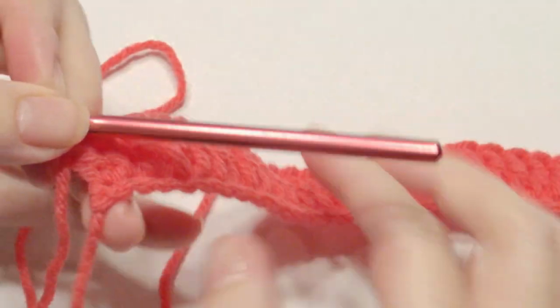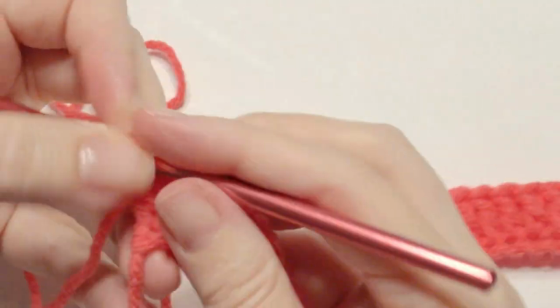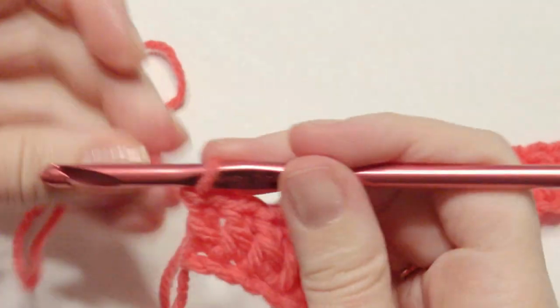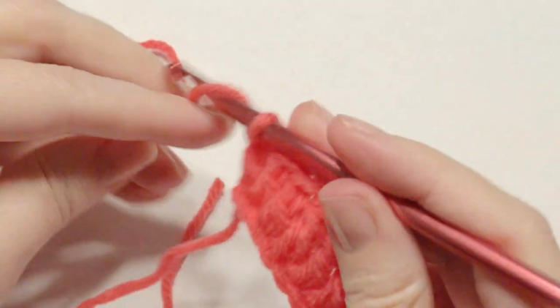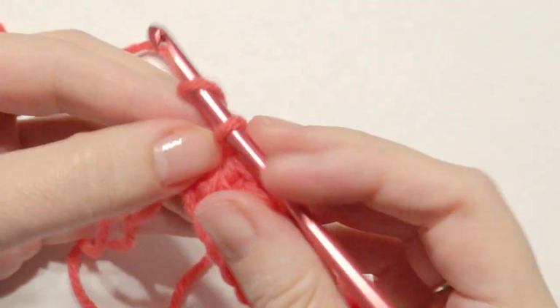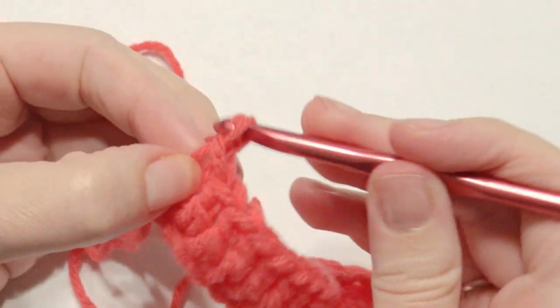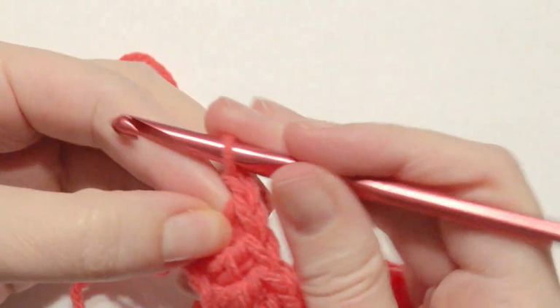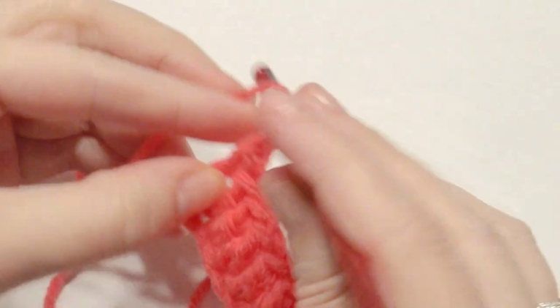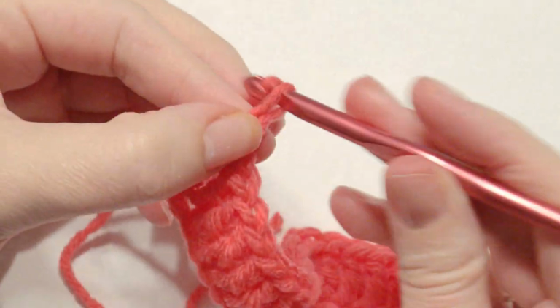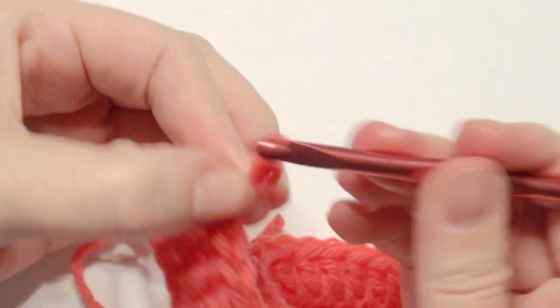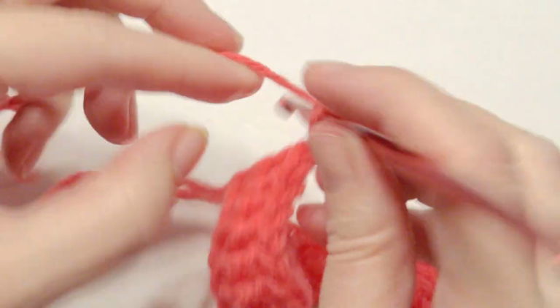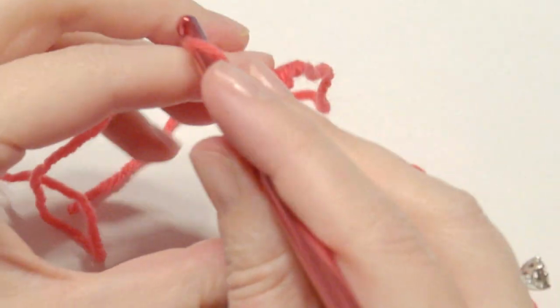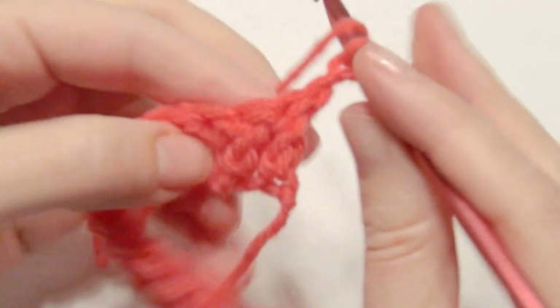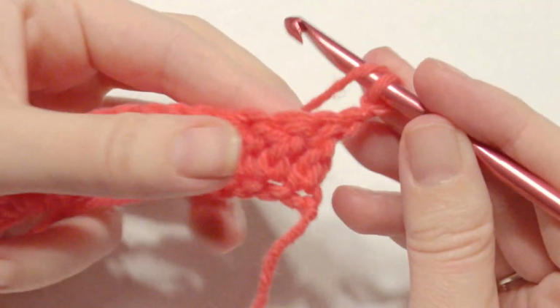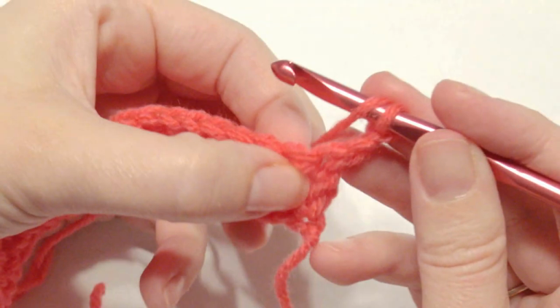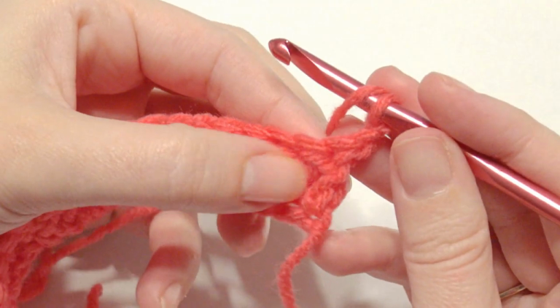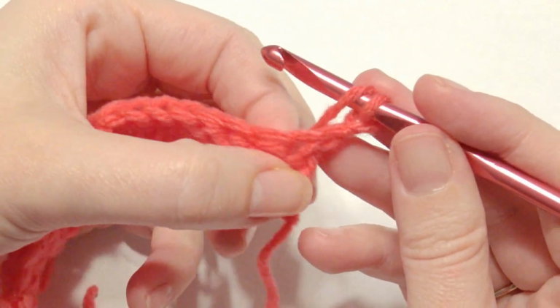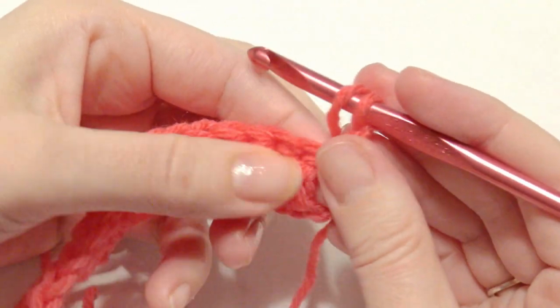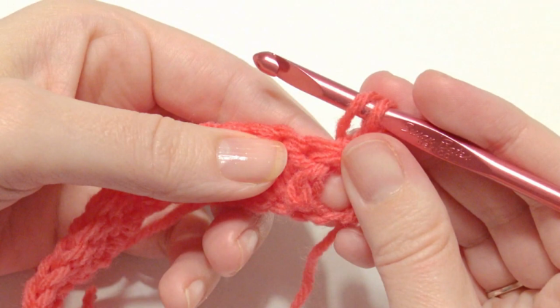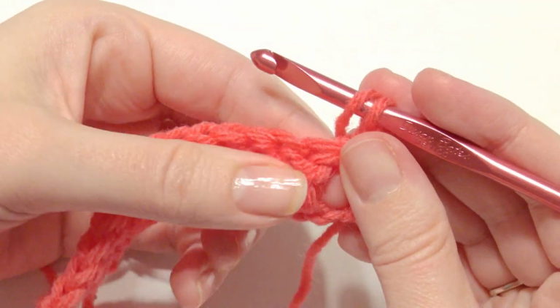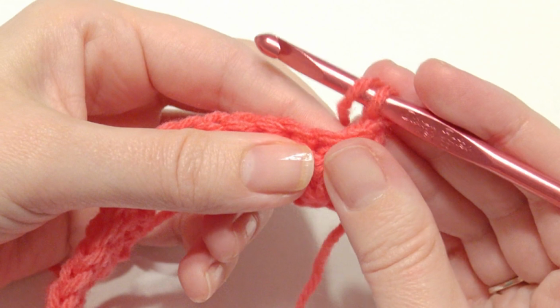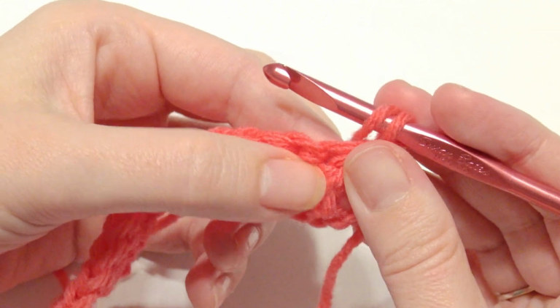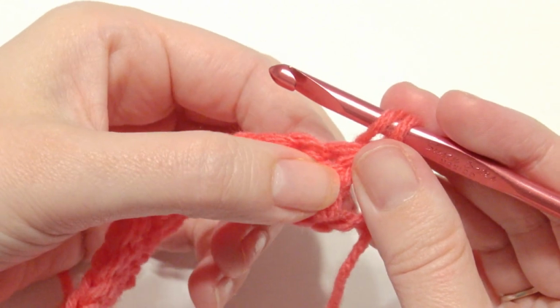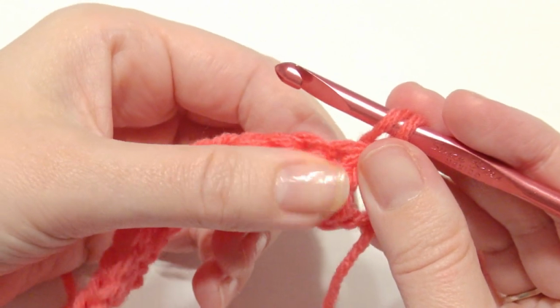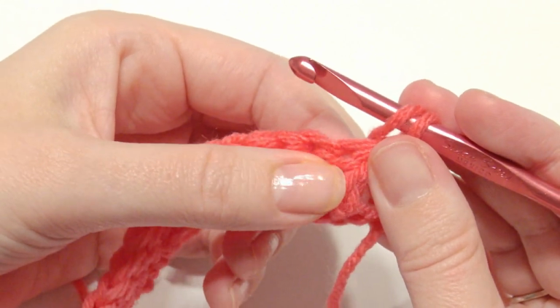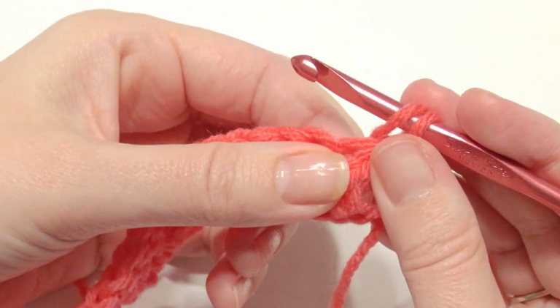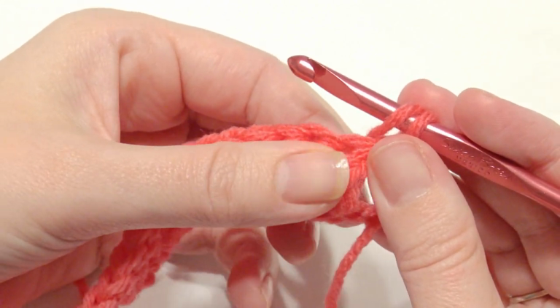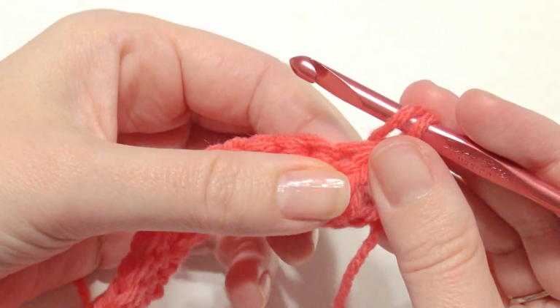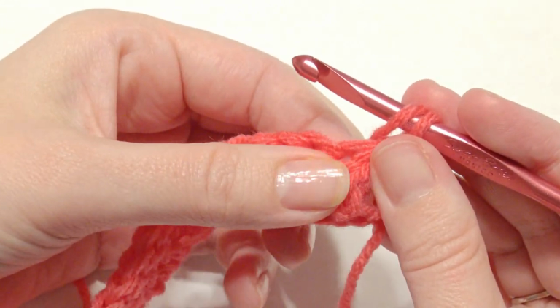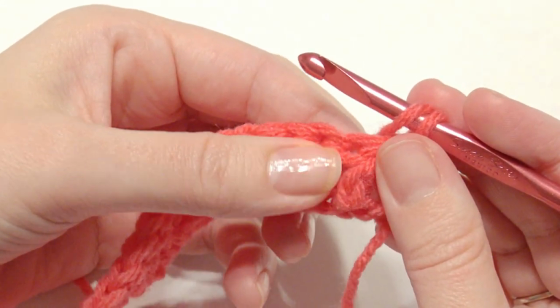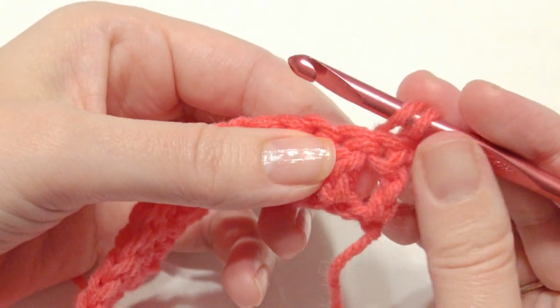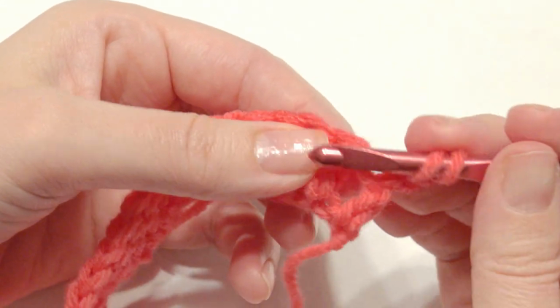You need to chain two and turn — each row will start this way every time. The first four double crochets you're going to do four front post double crochet.